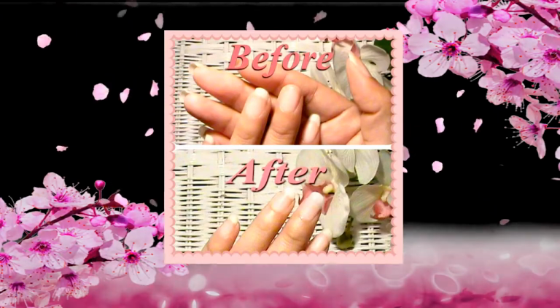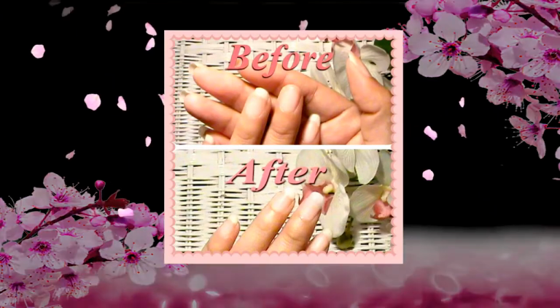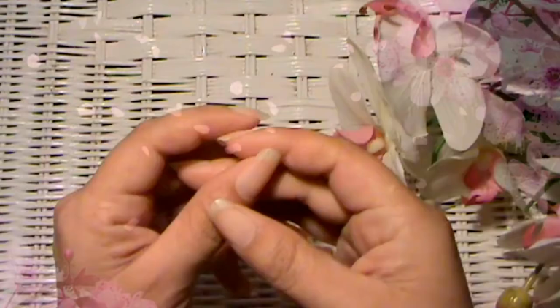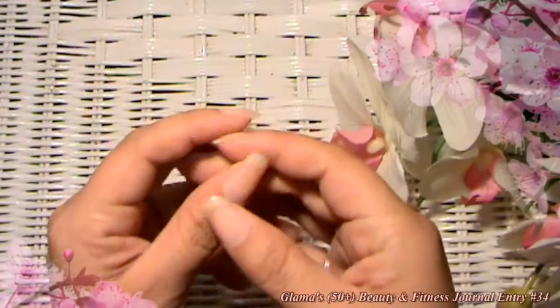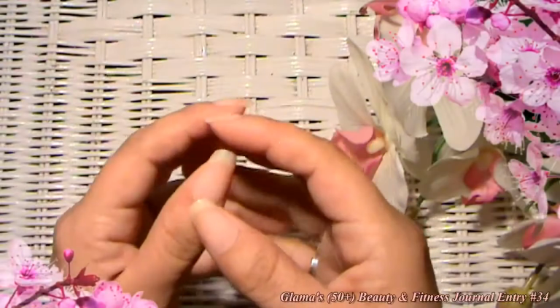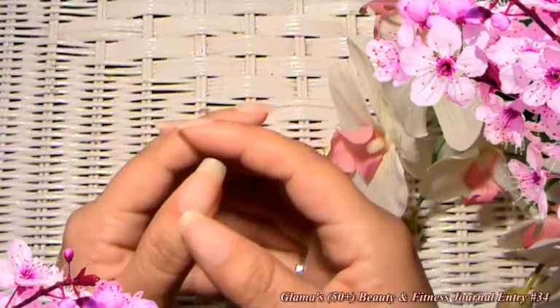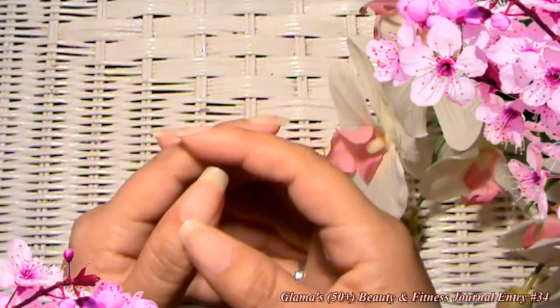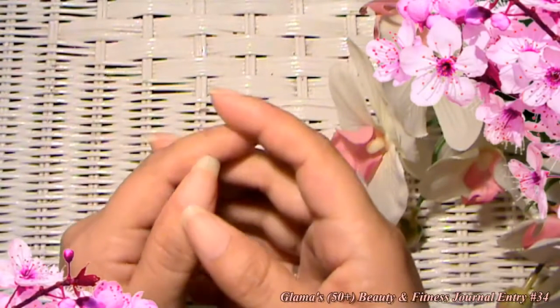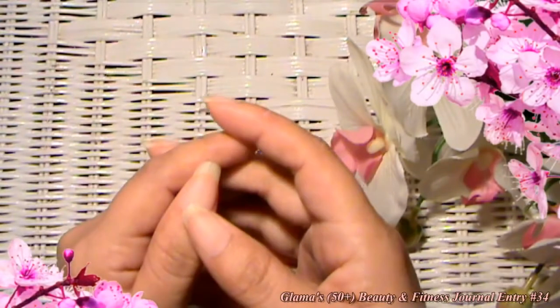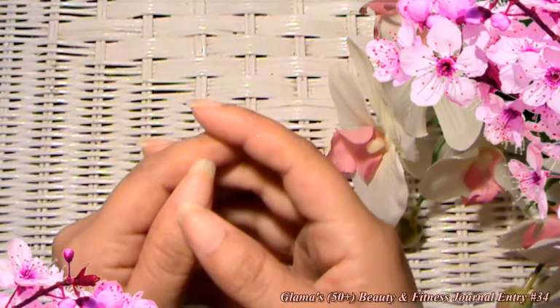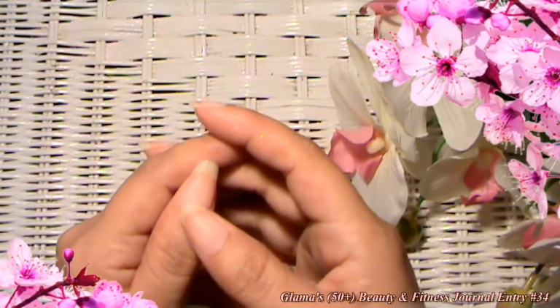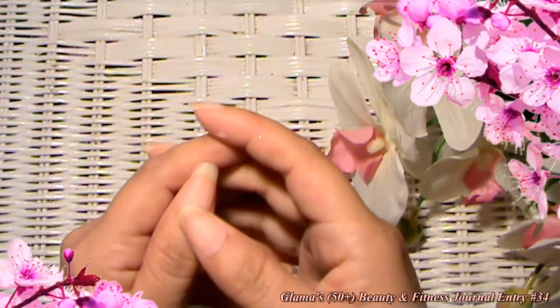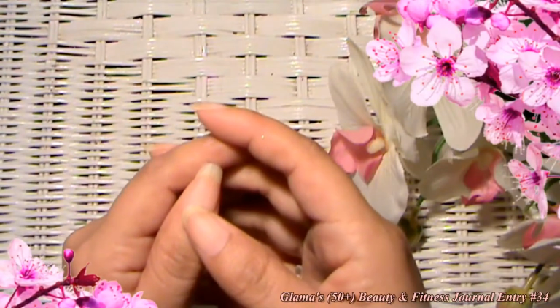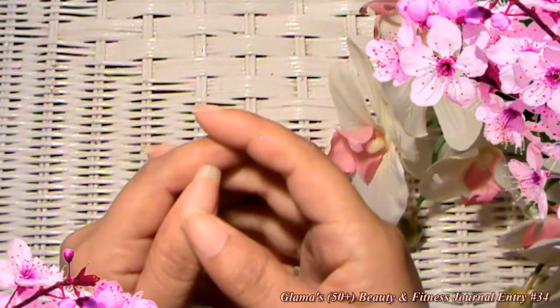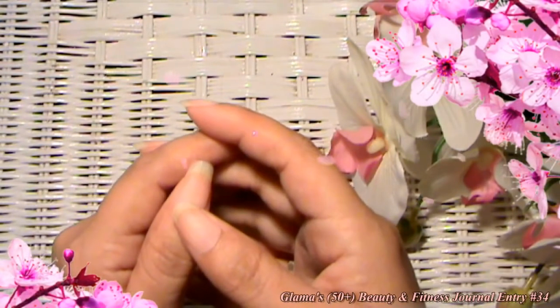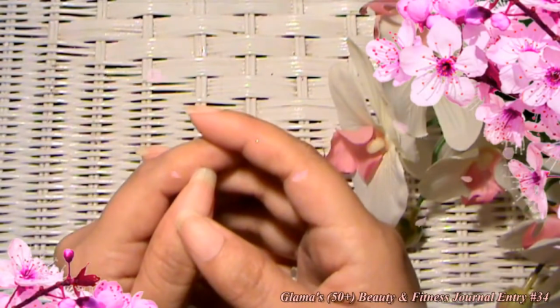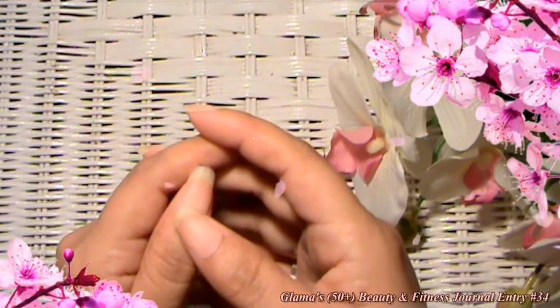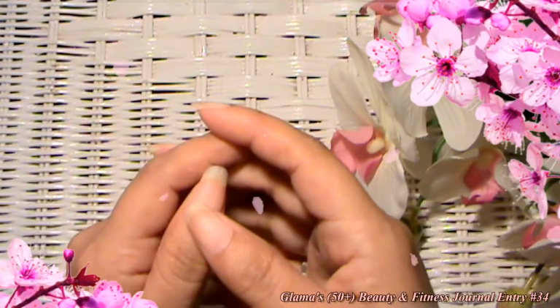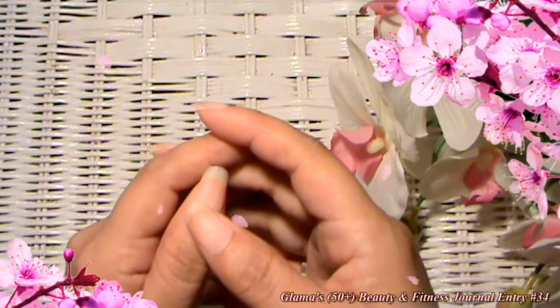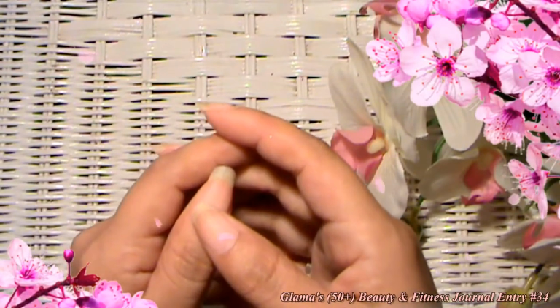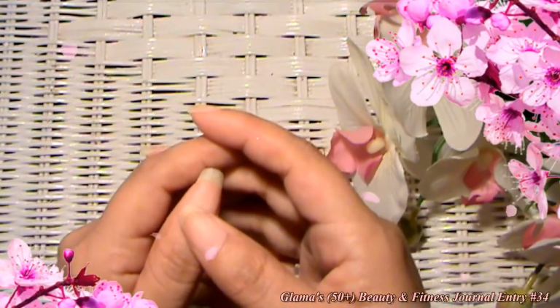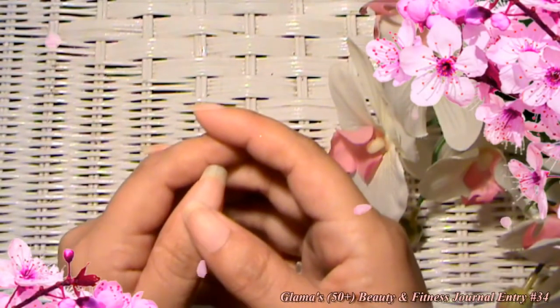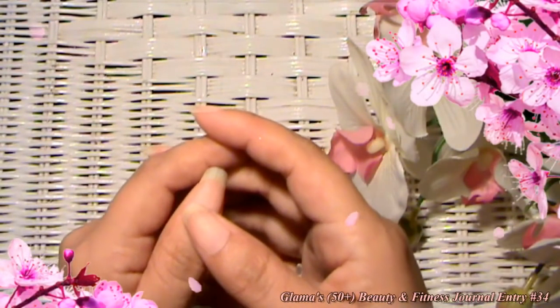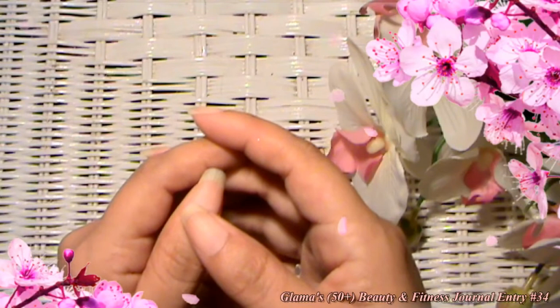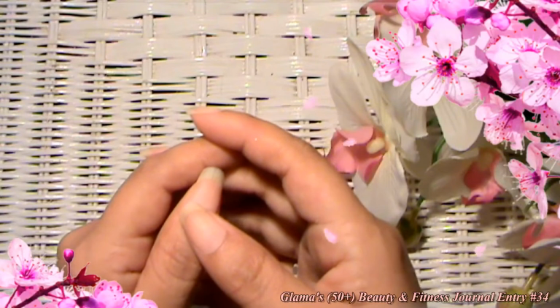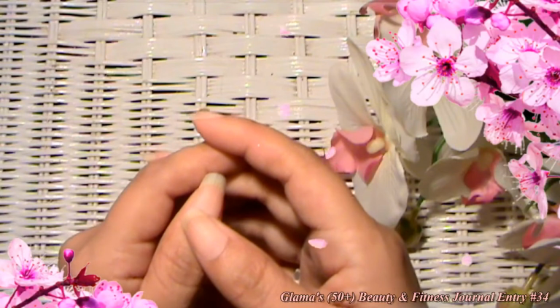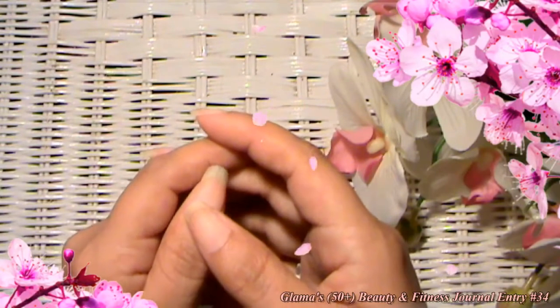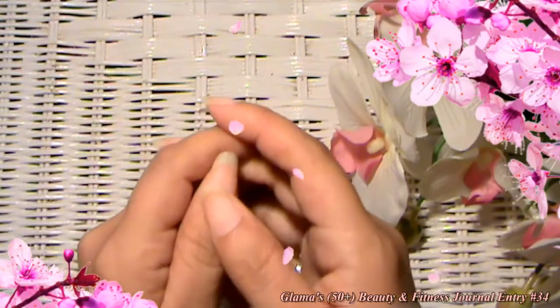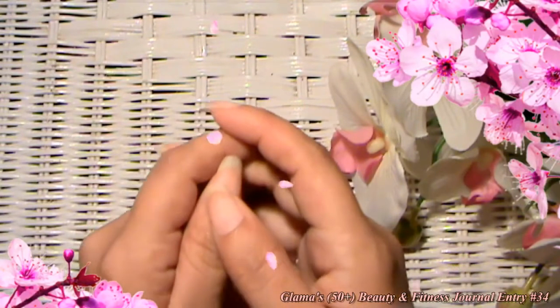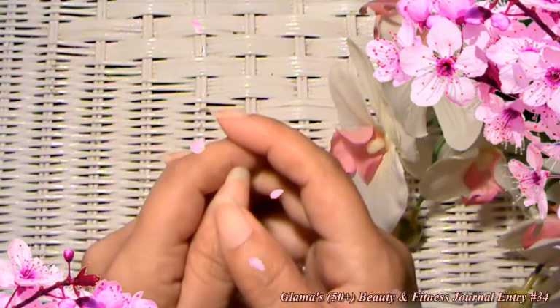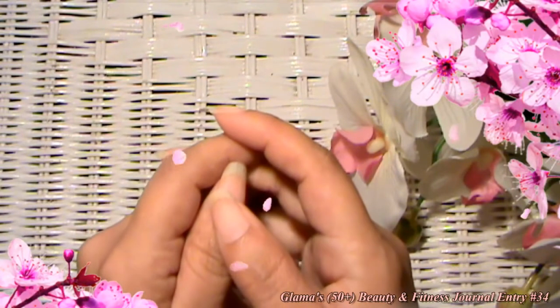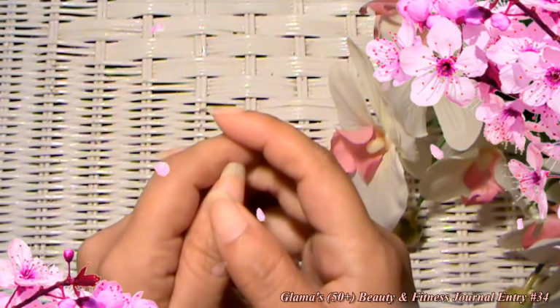Hi everyone, Glamaw here. Welcome back to Glamaw's Beauty and Fitness Journal. This is entry number 34 and today I have another nail tip.